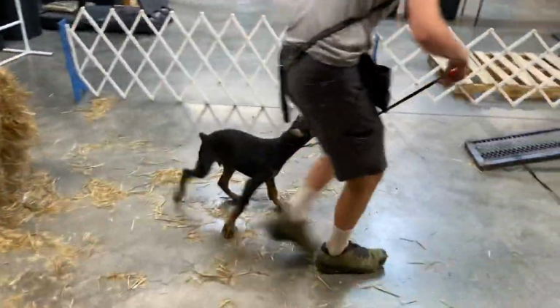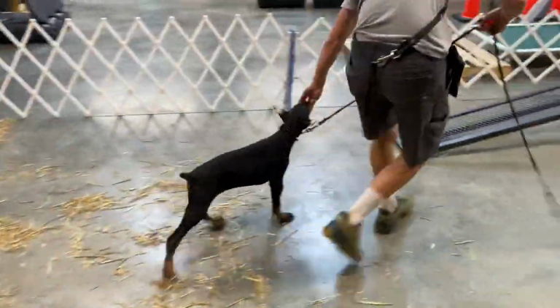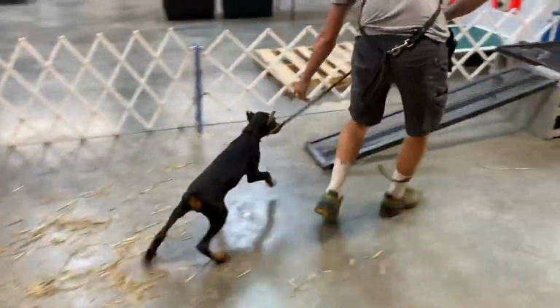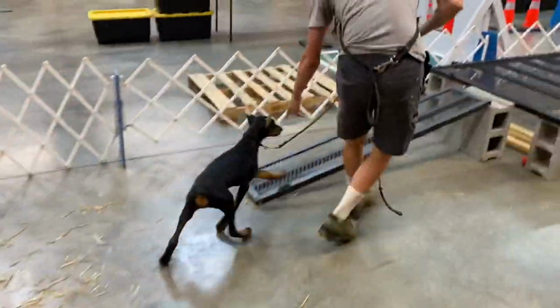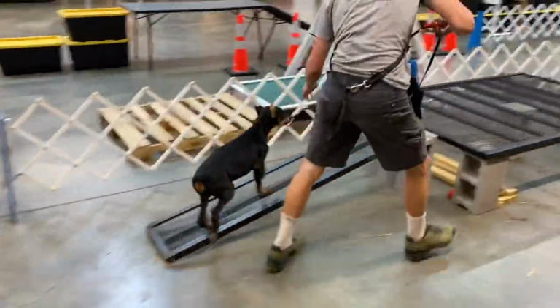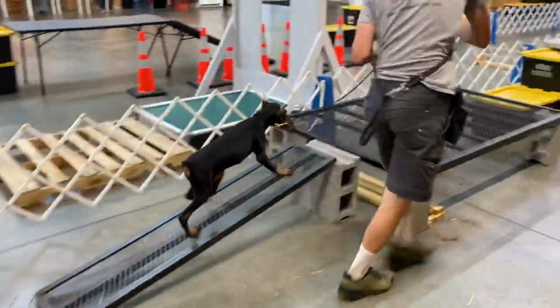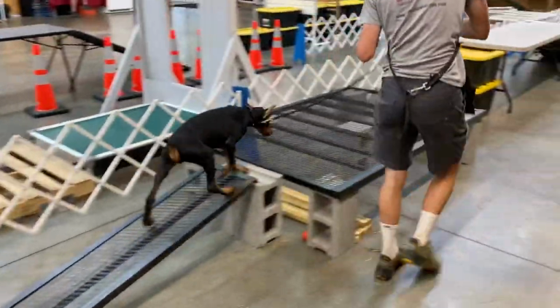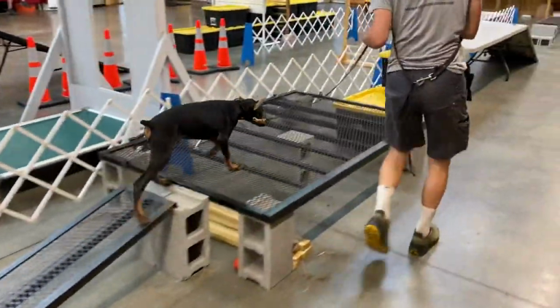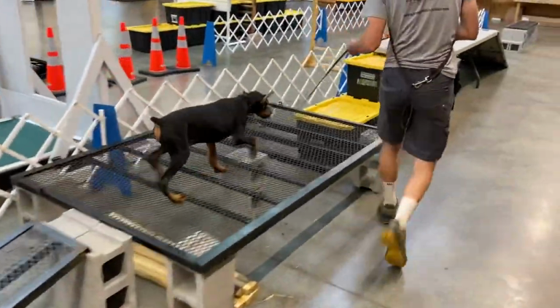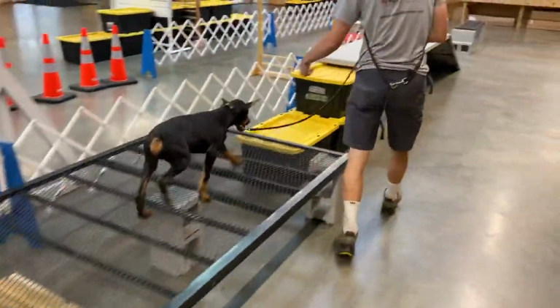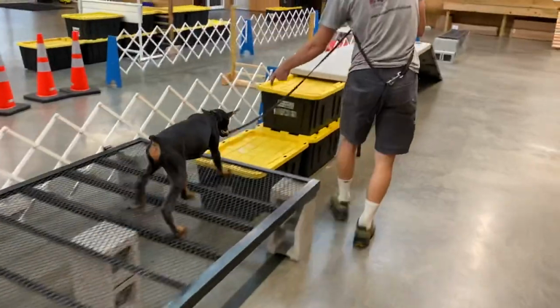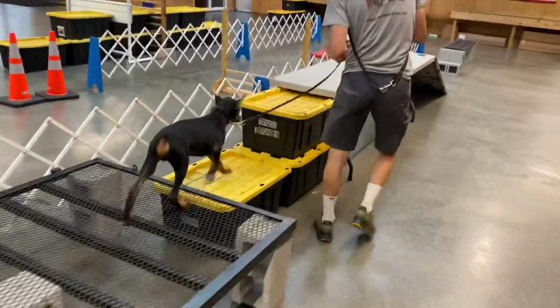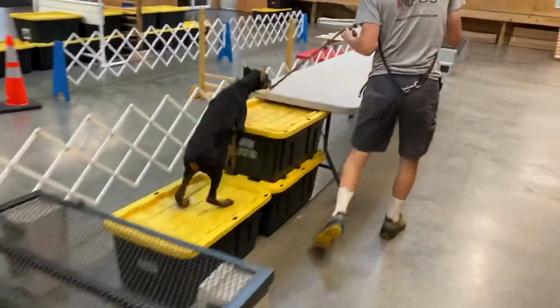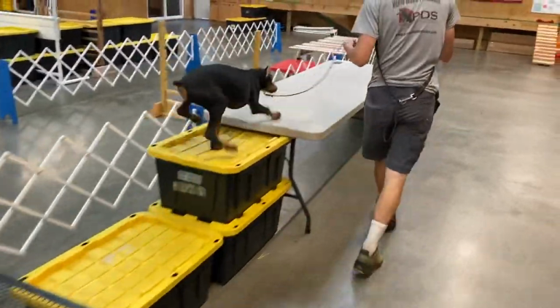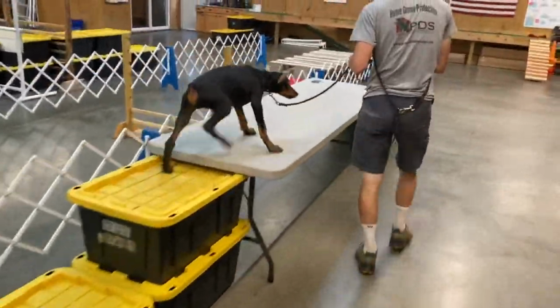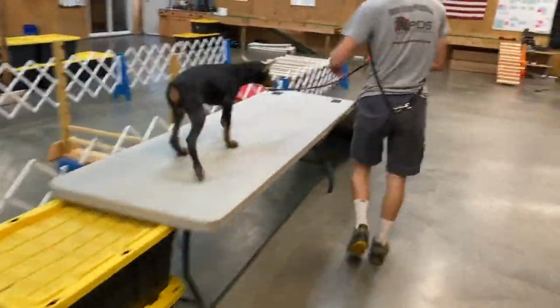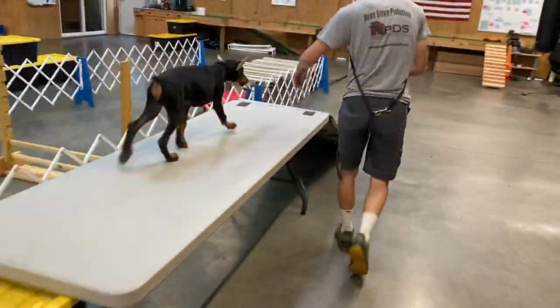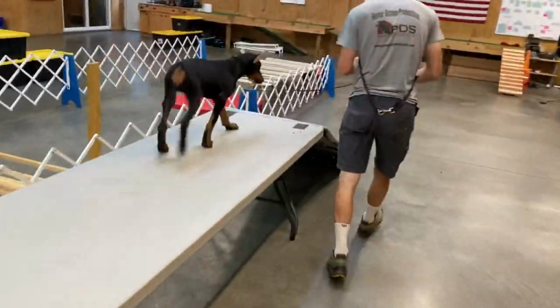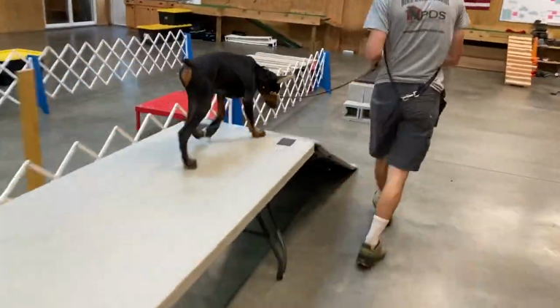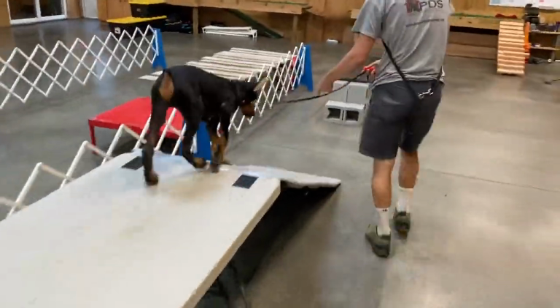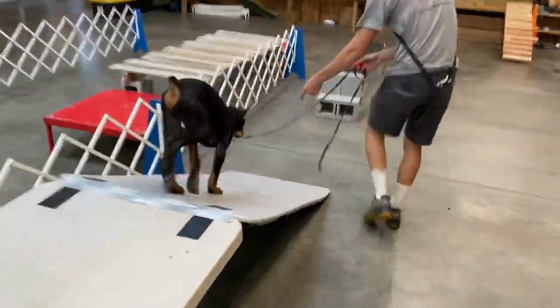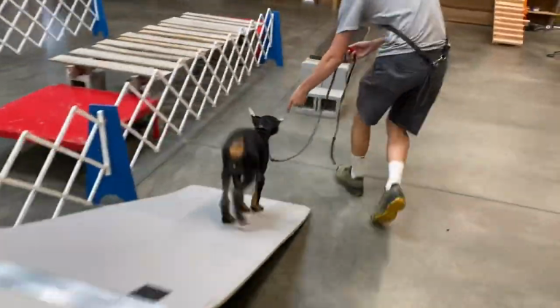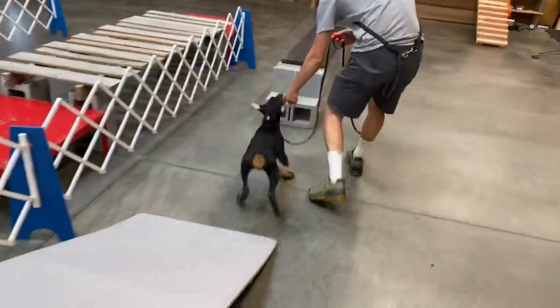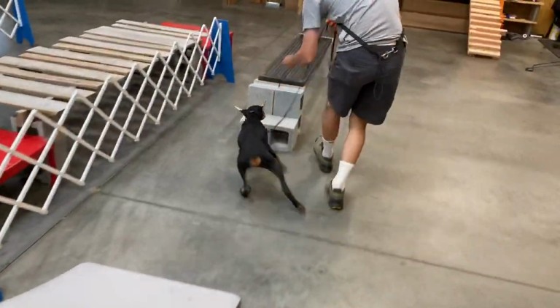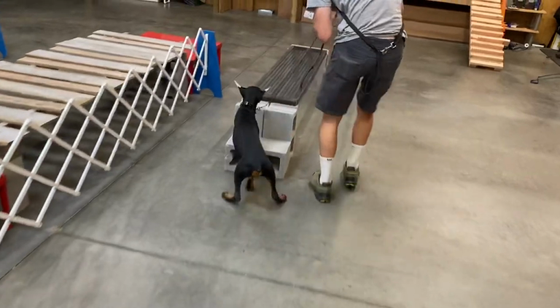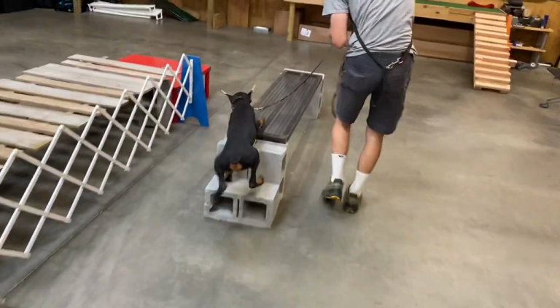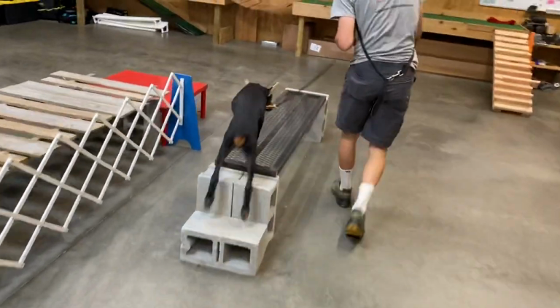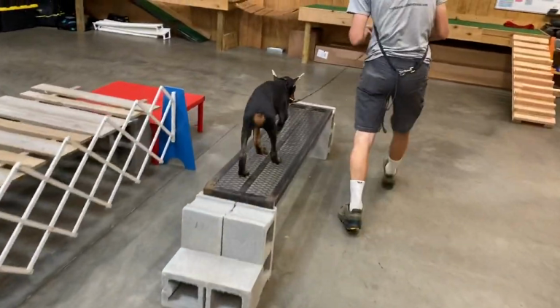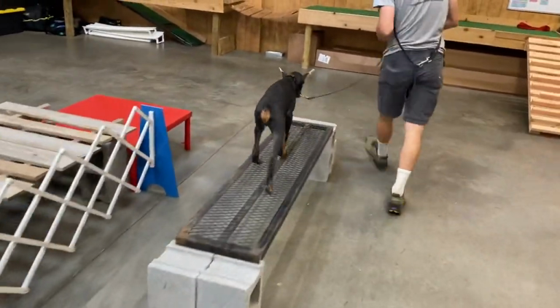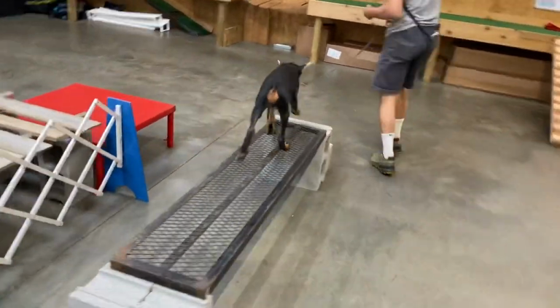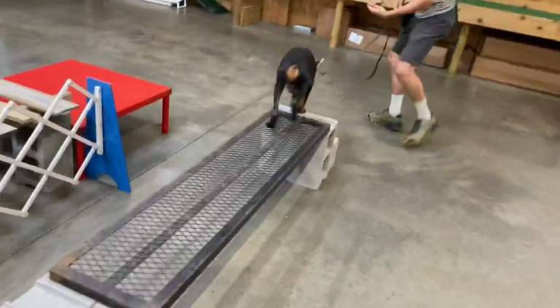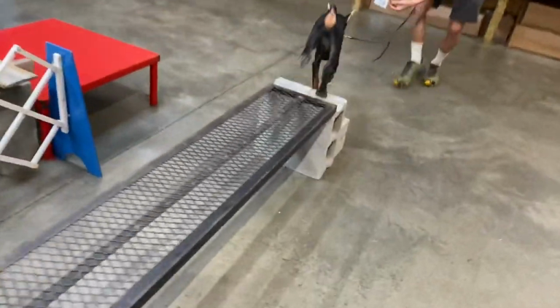But look, we've got other obstacles. Watch him go — right up on the grates. Slippery table. Whoa! Sliding right down. Now he's on a grated ramp.